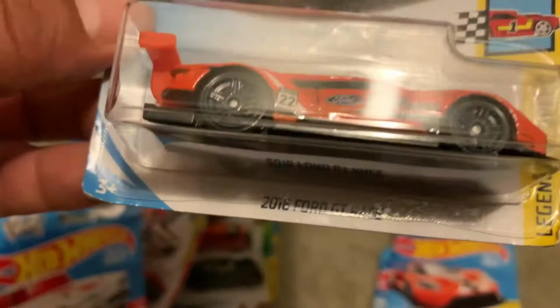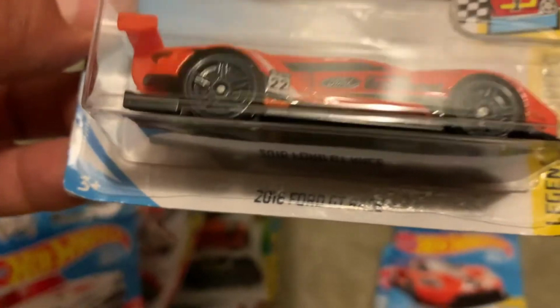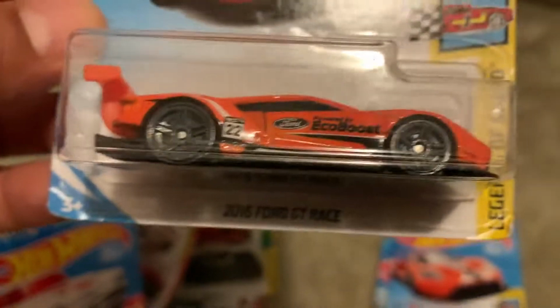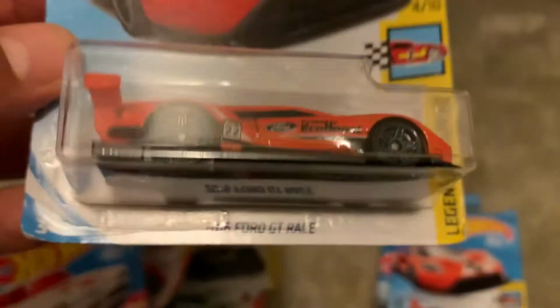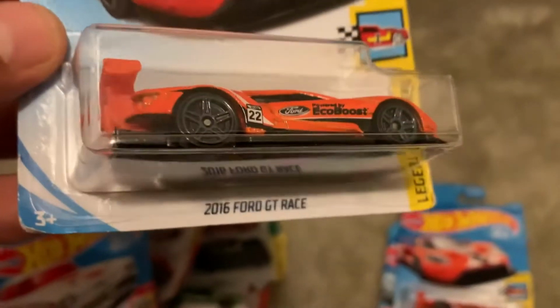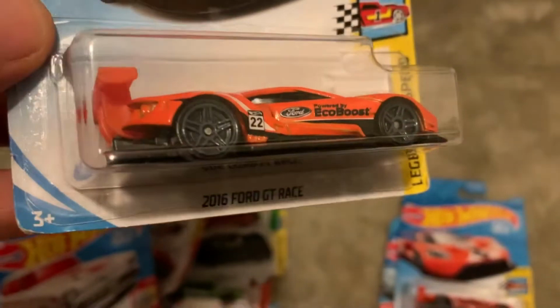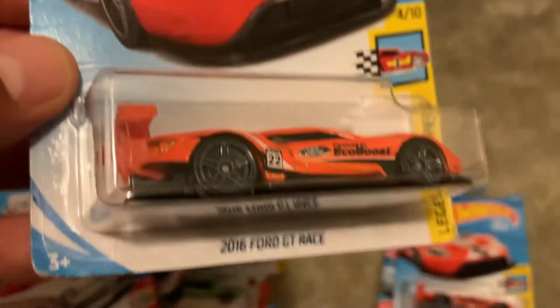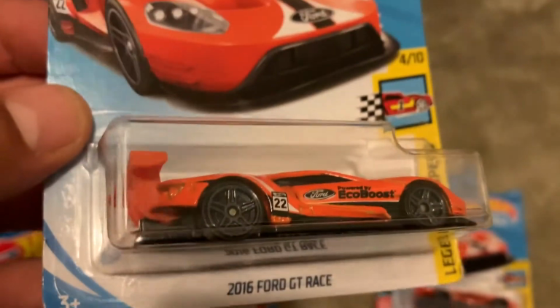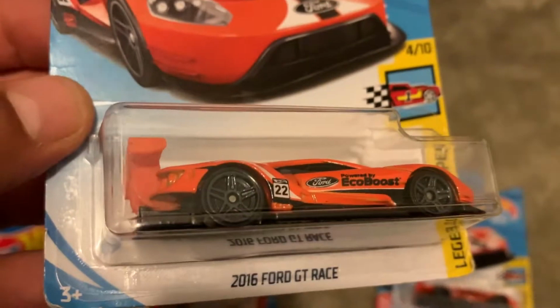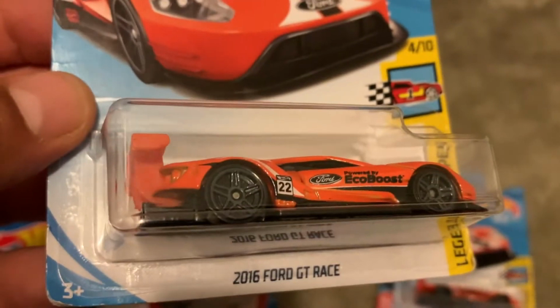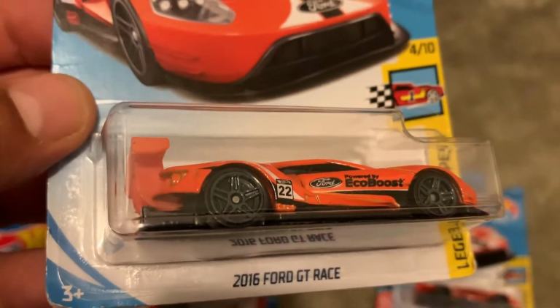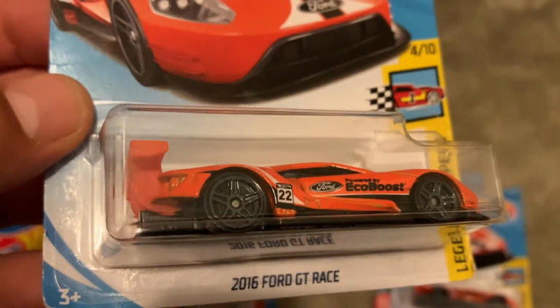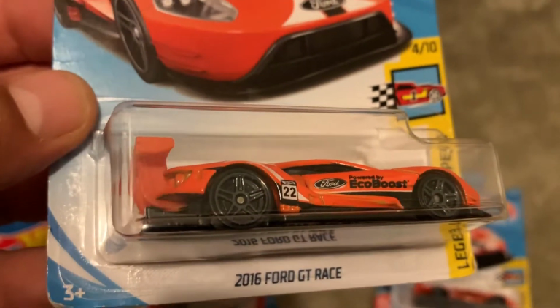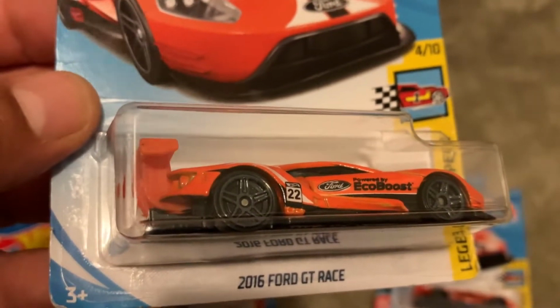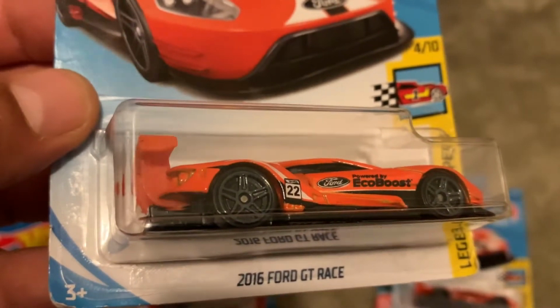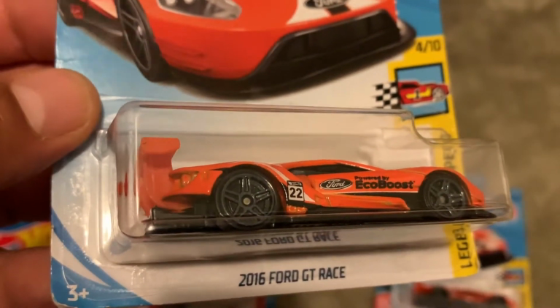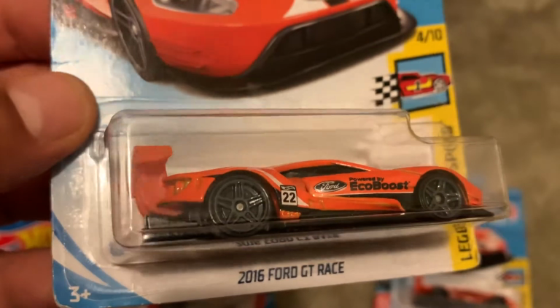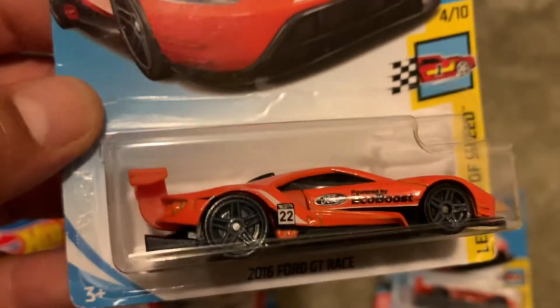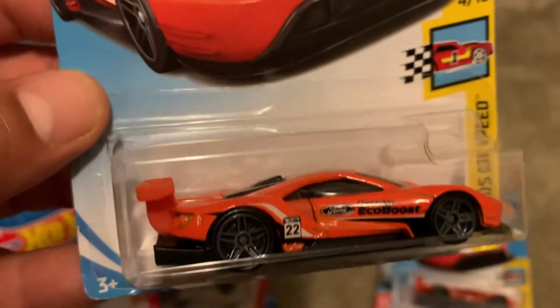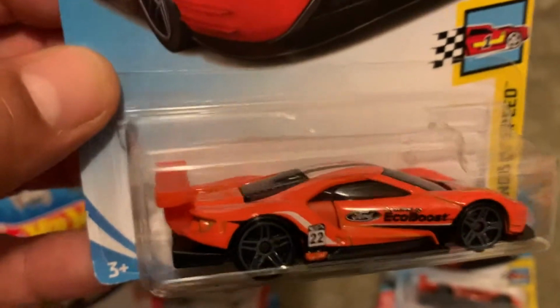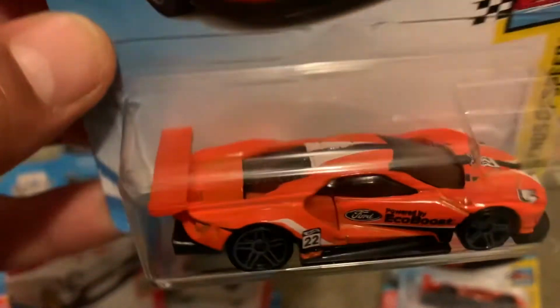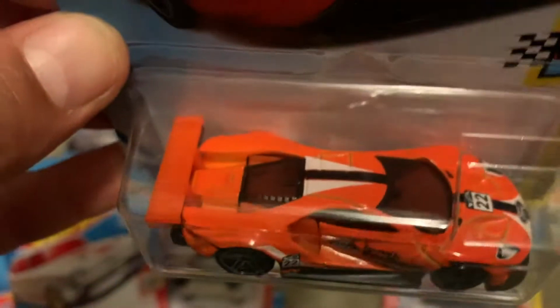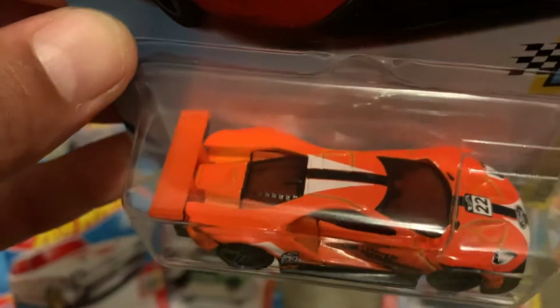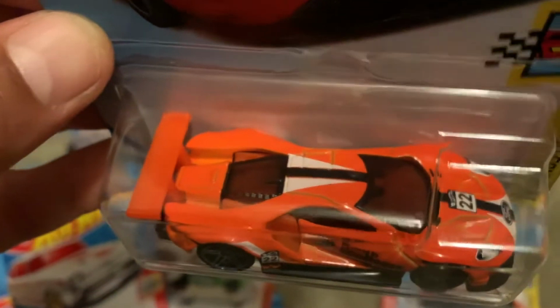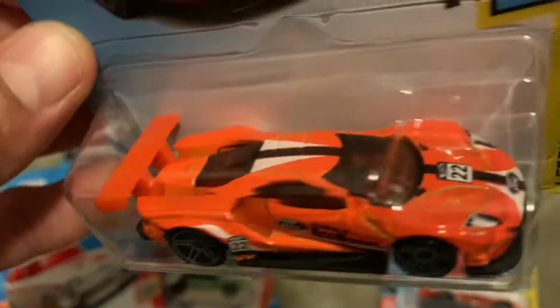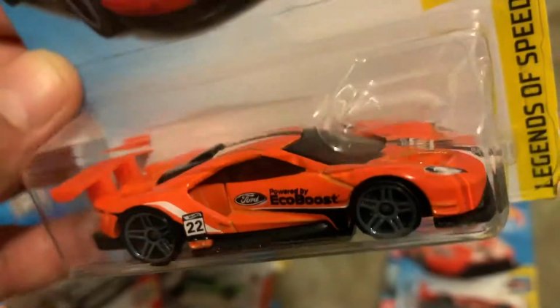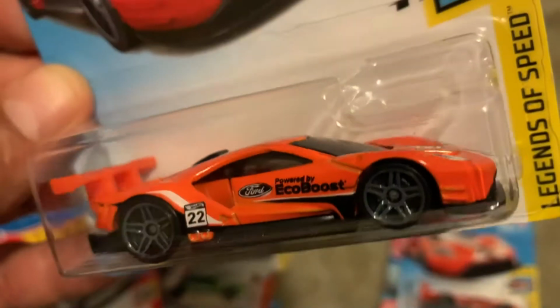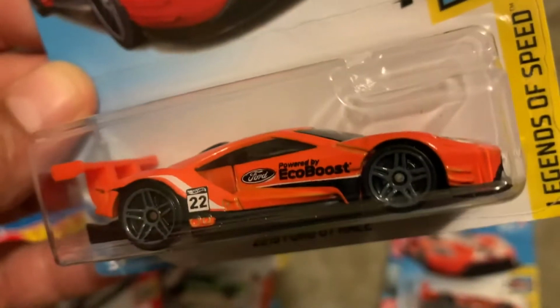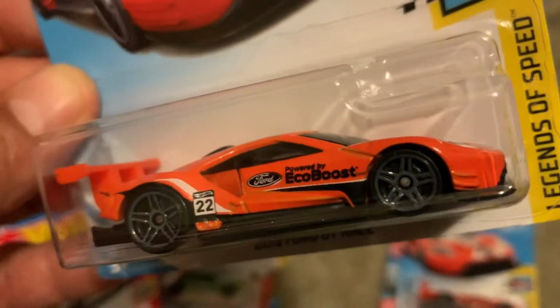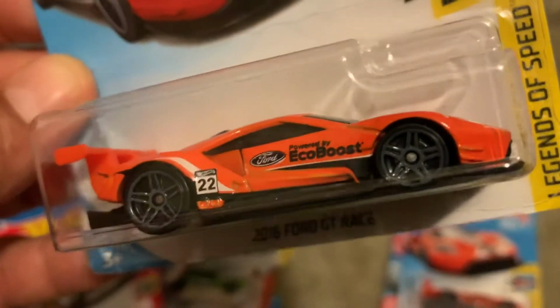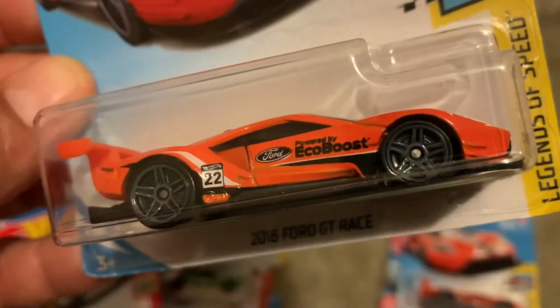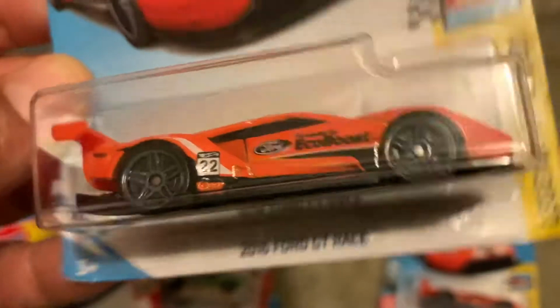Got another Ford GT race car — such a beauty. I couldn't pass it up; I had to get two of these.